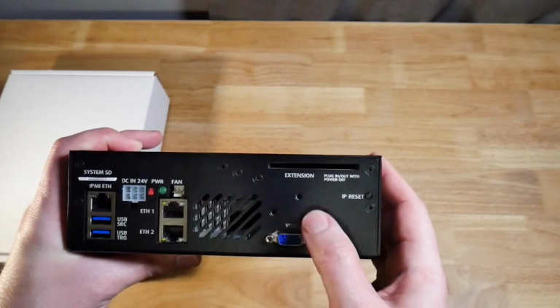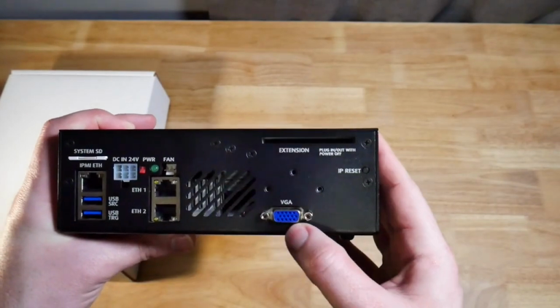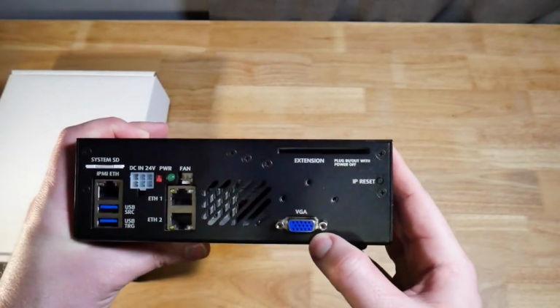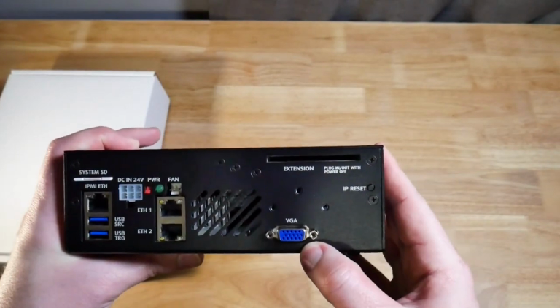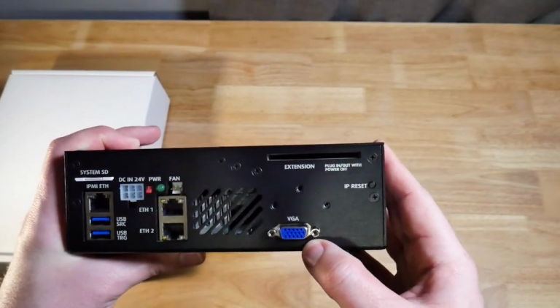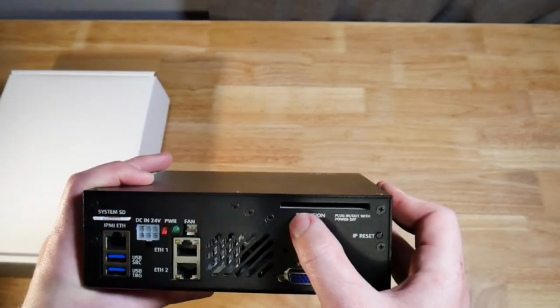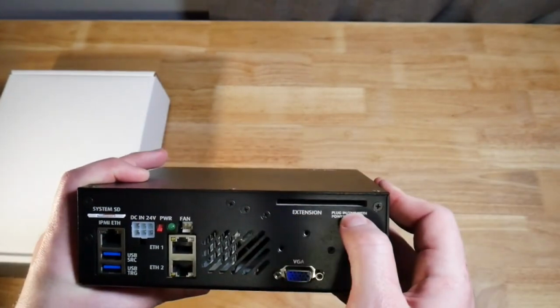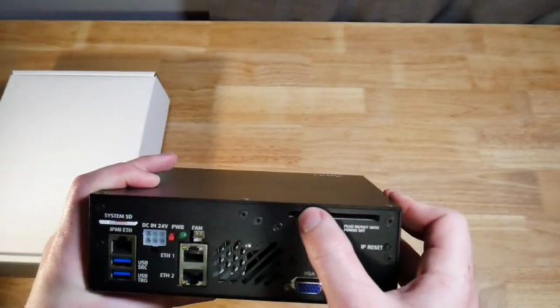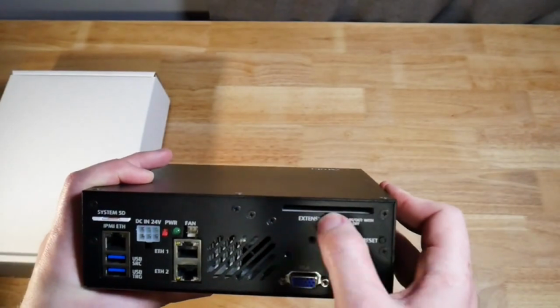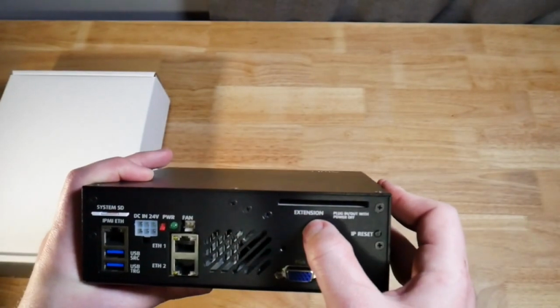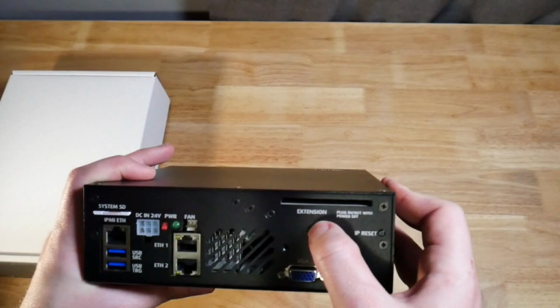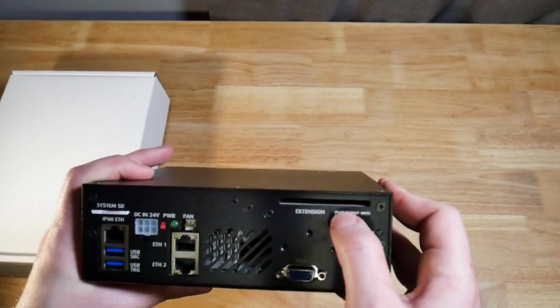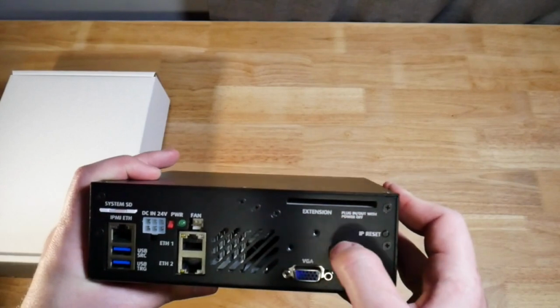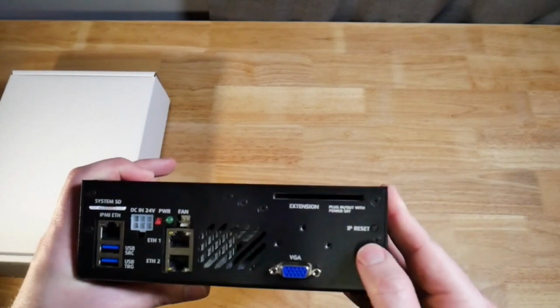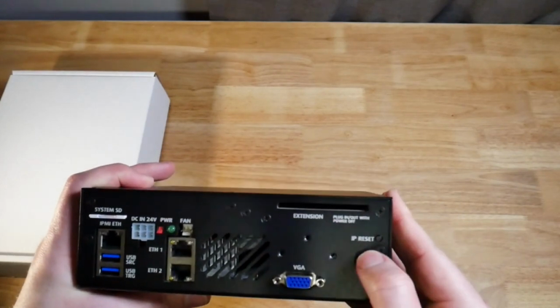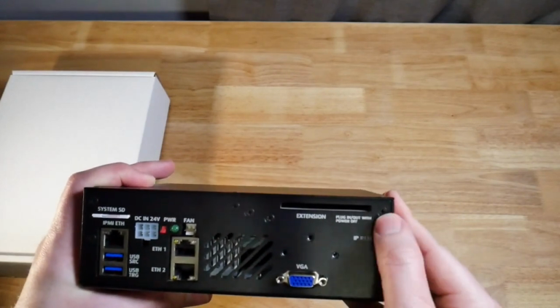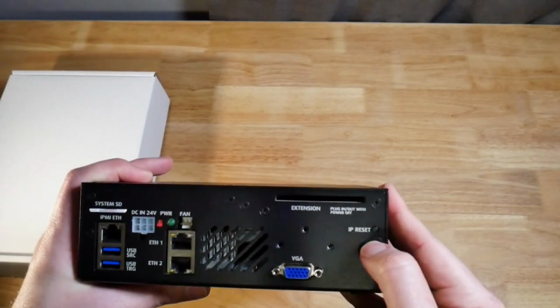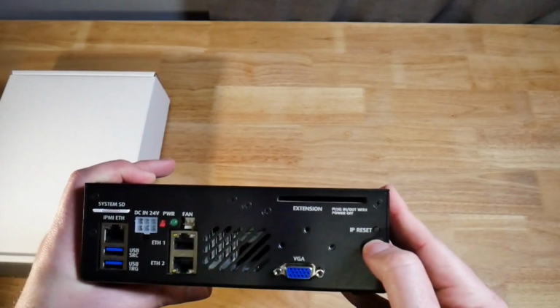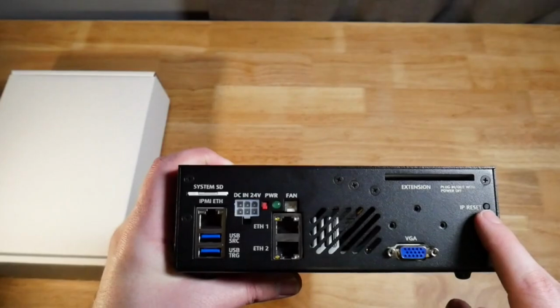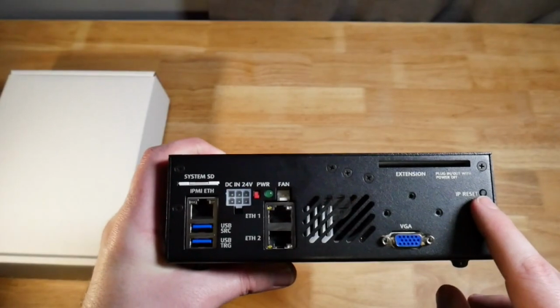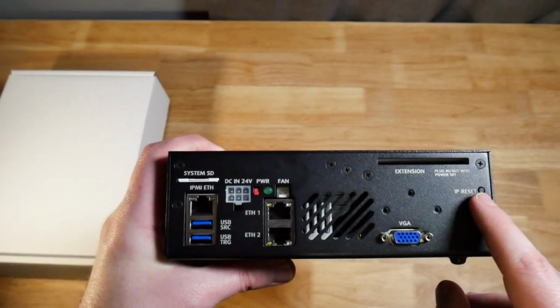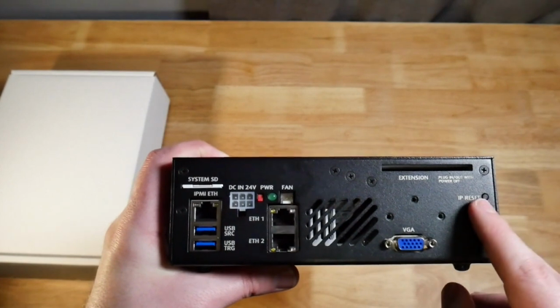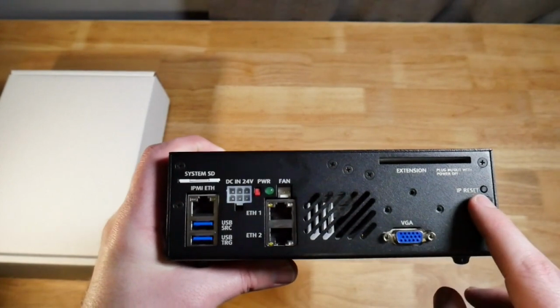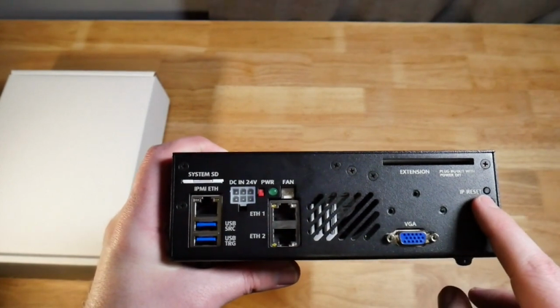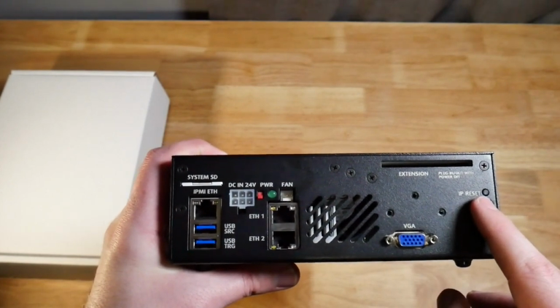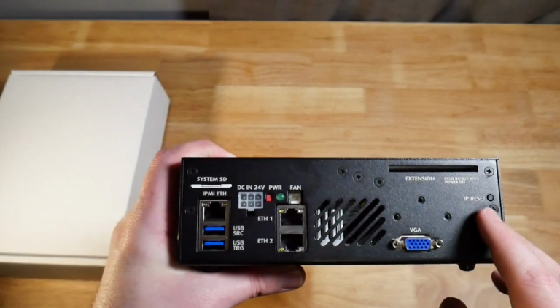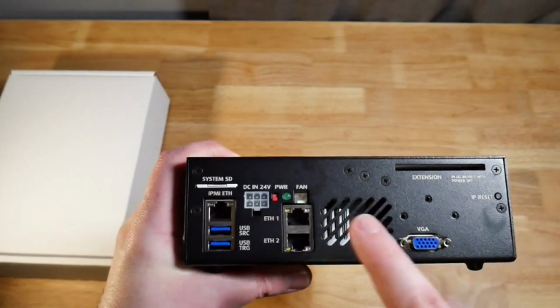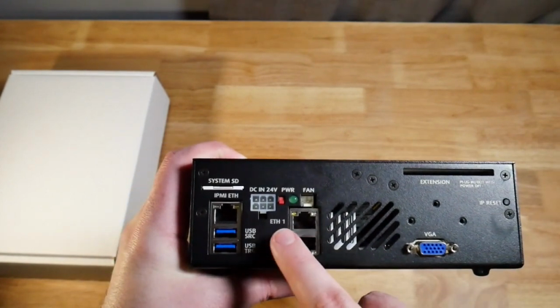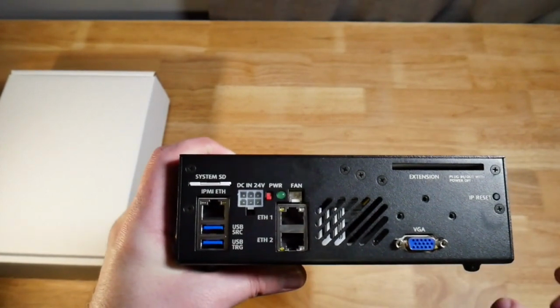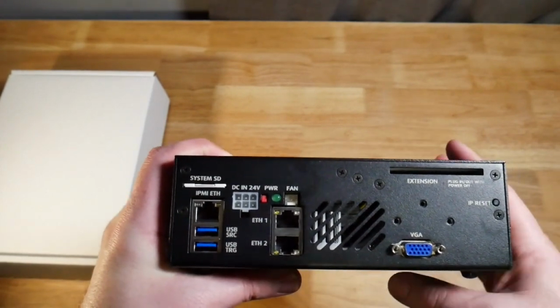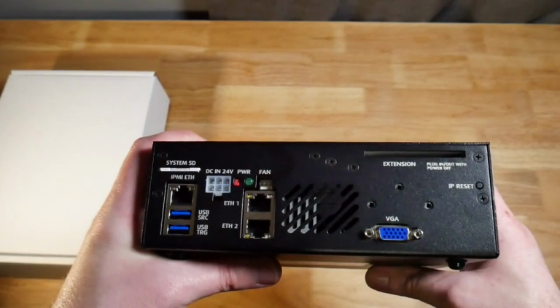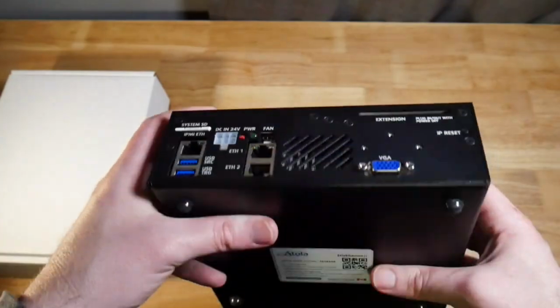Then you have VGA, because this is booting up an operating system. And then you have an extension, which I guess is an extension card, but I'm not really sure what that's for. And then we have the IP reset — if you don't remember the IP address, you can just hit IP reset and it'll be reset to the default IP addresses that are in the documentation.